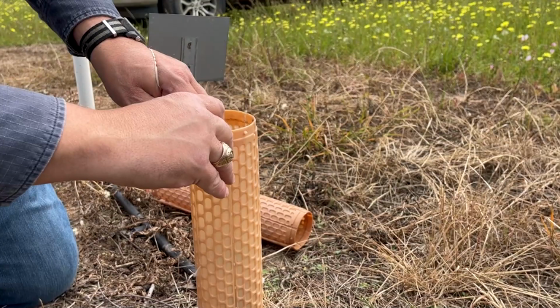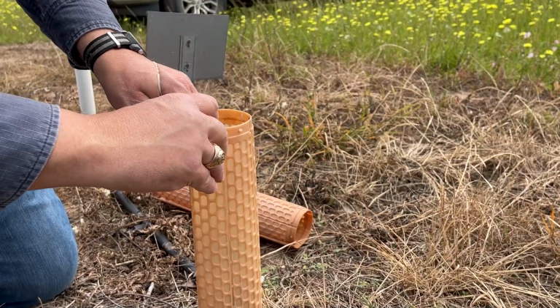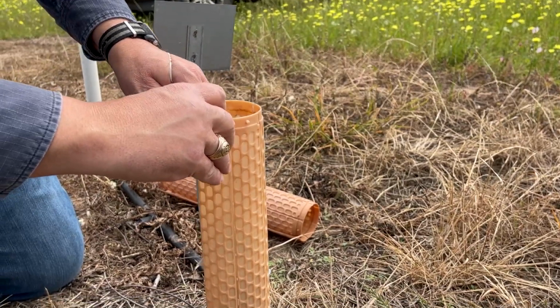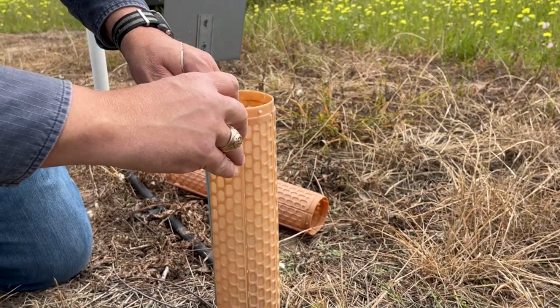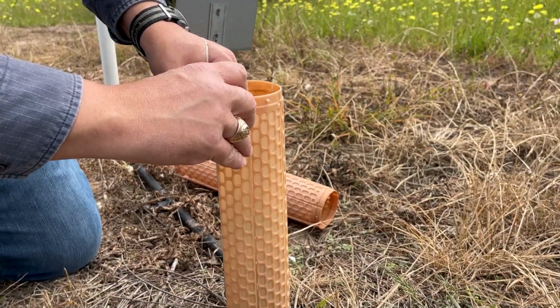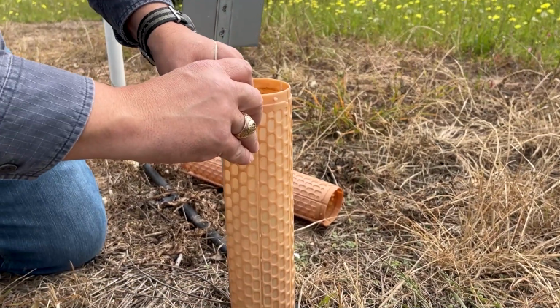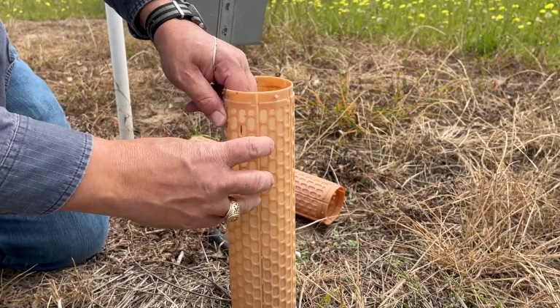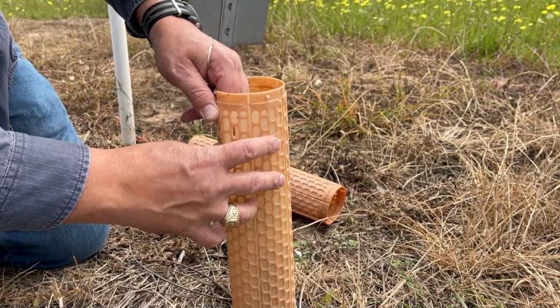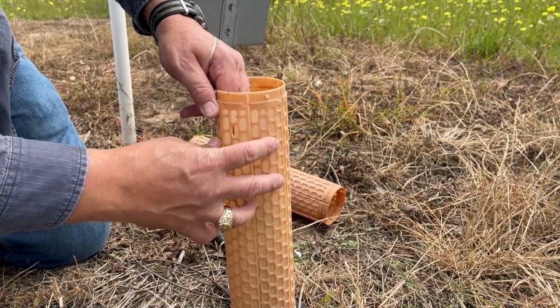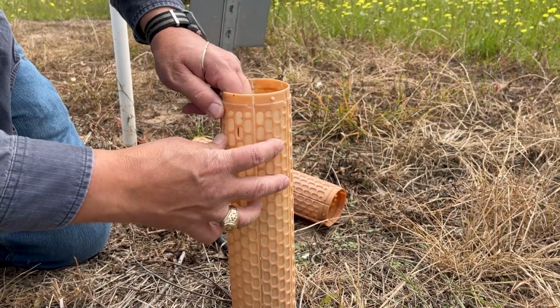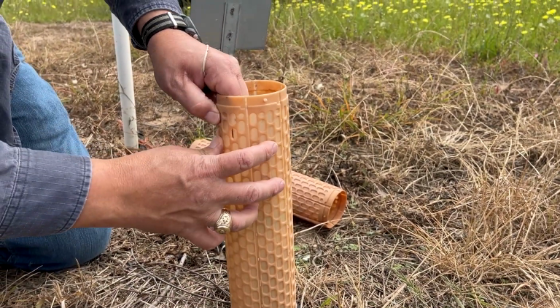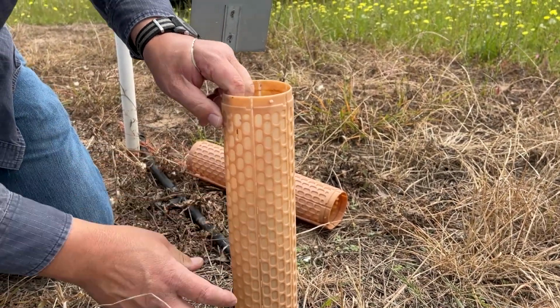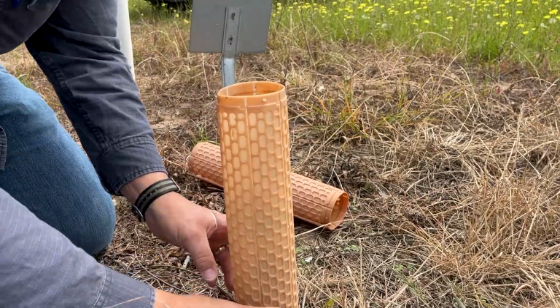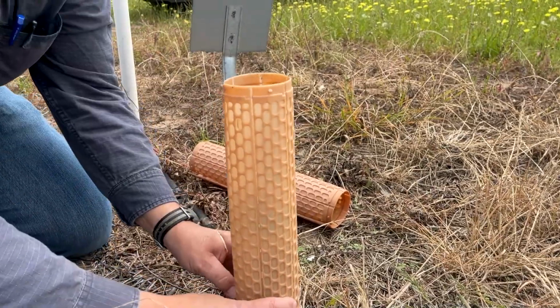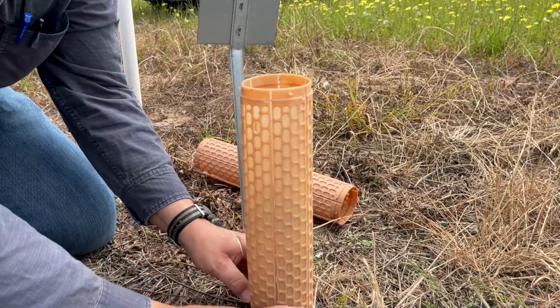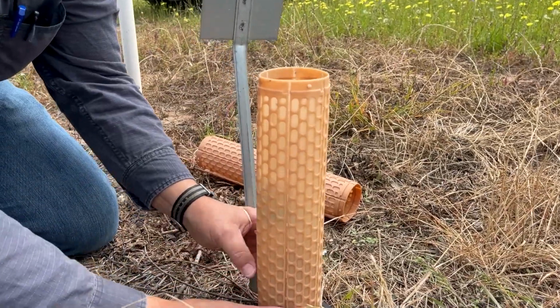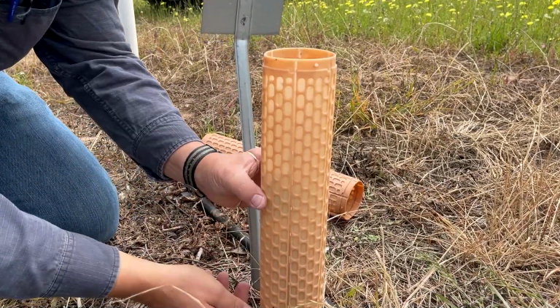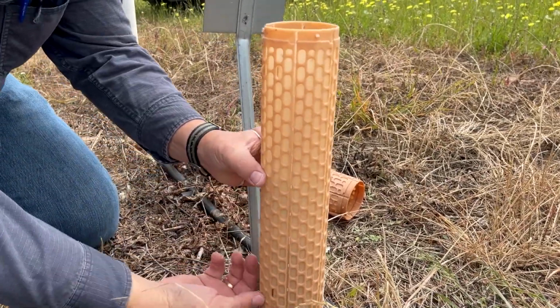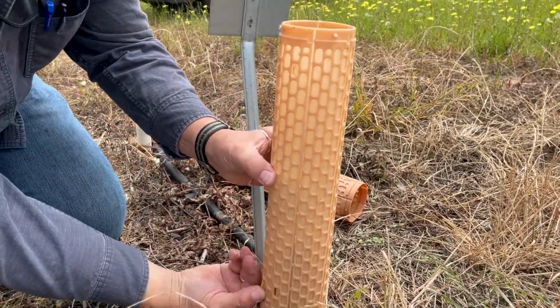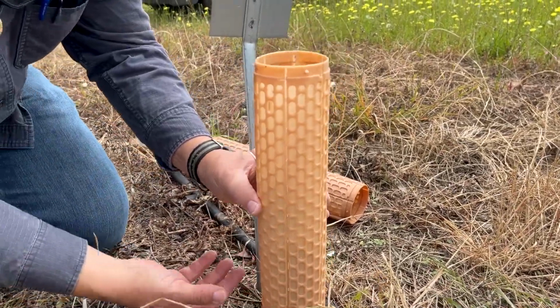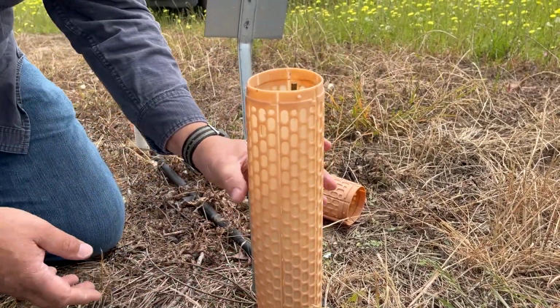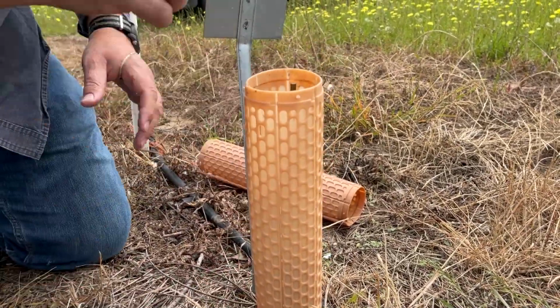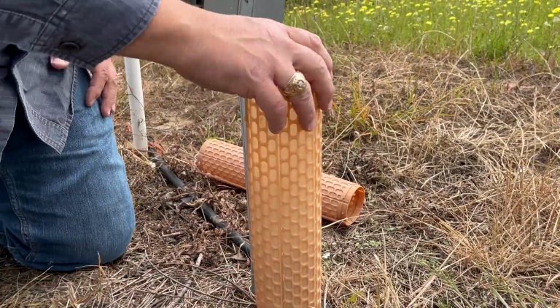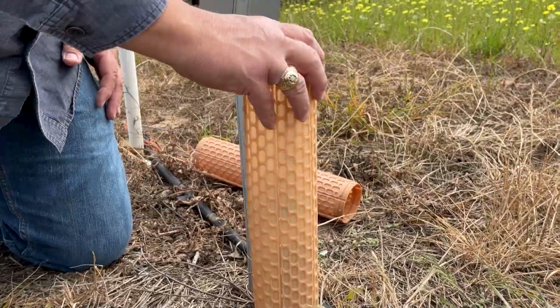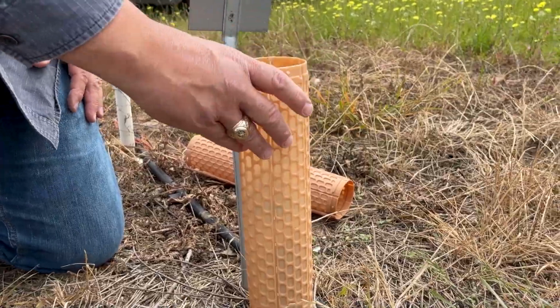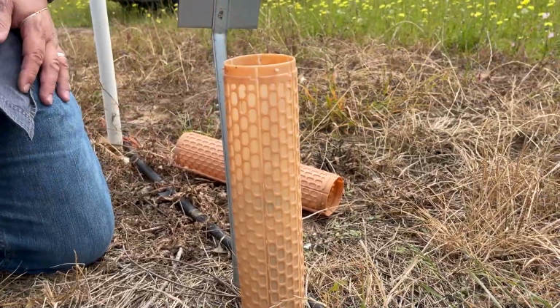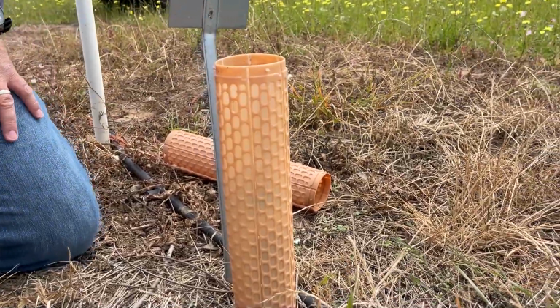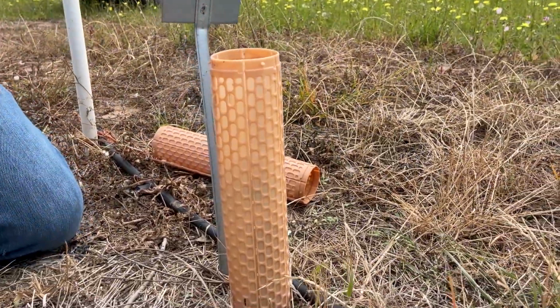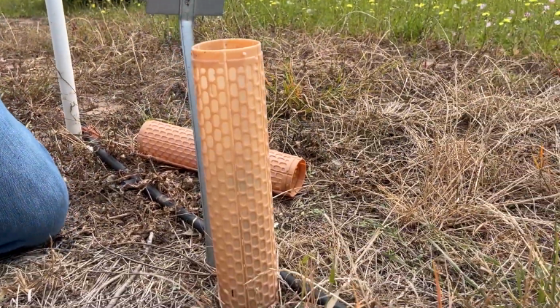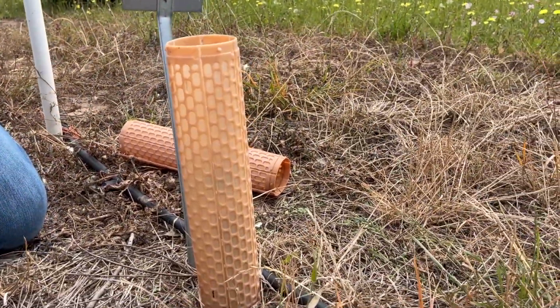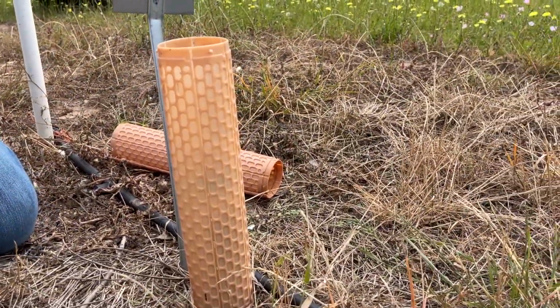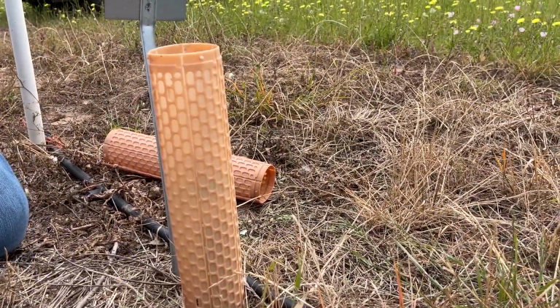If this was a larger tree, I would put a stake by it. We have a lot of hawks and large birds here, so we always put a stake up next to it to give them a place to perch rather than on our graft. That's it.